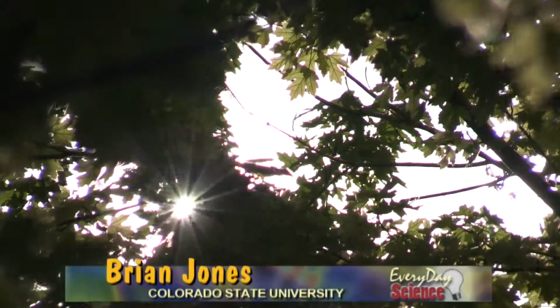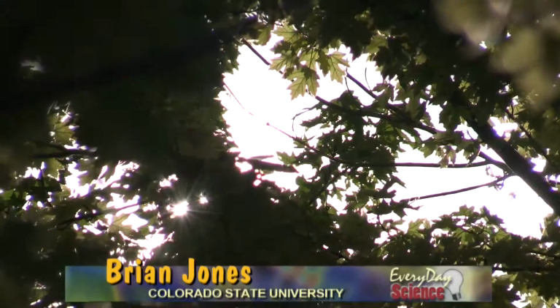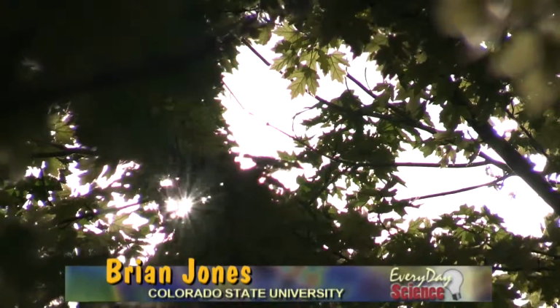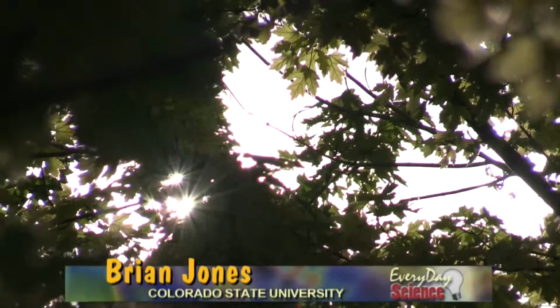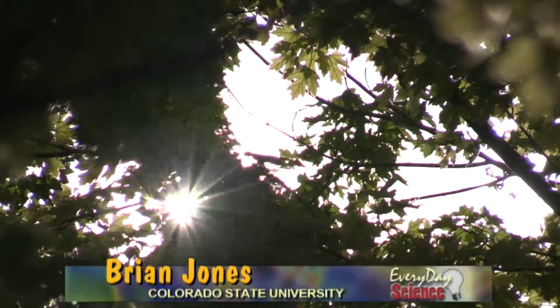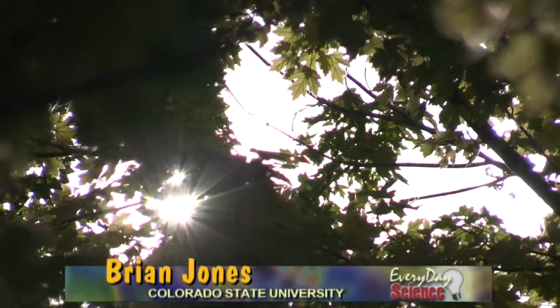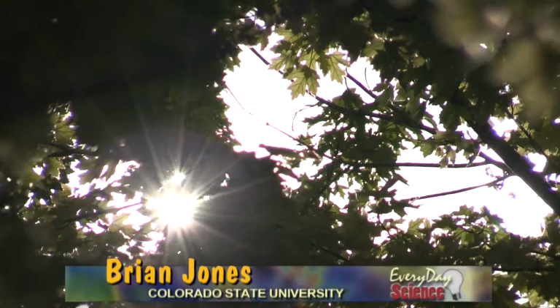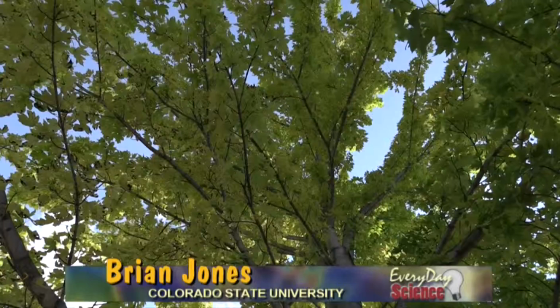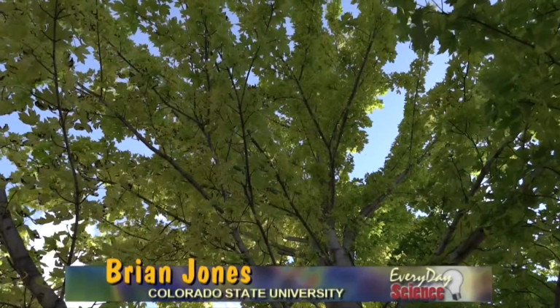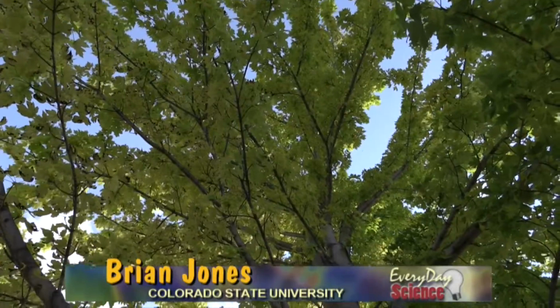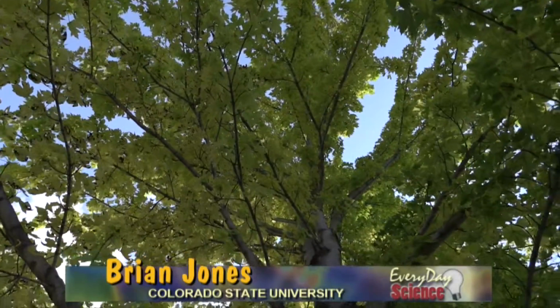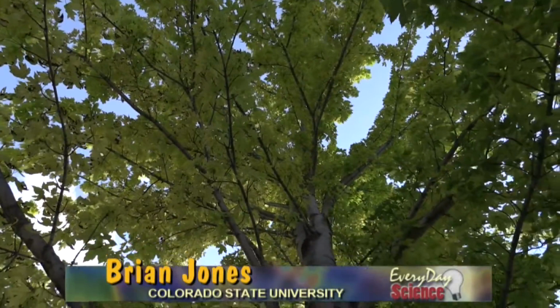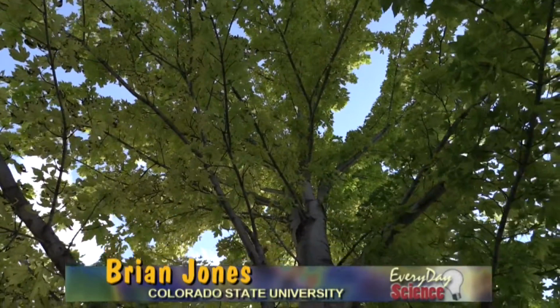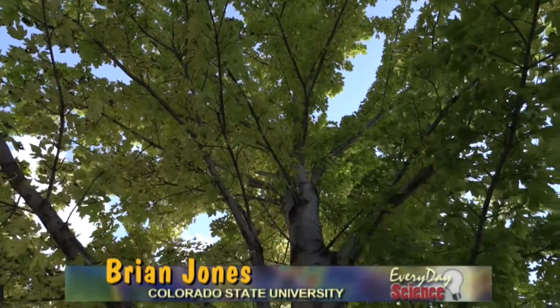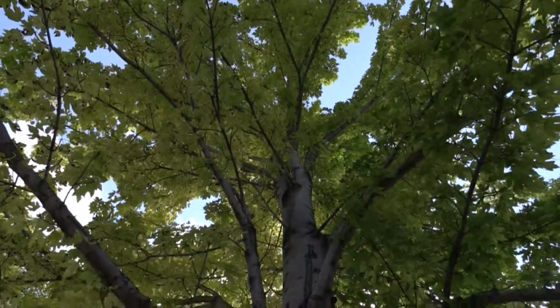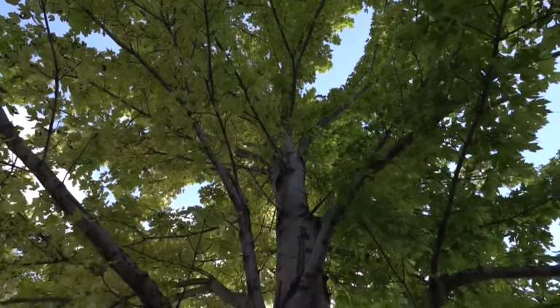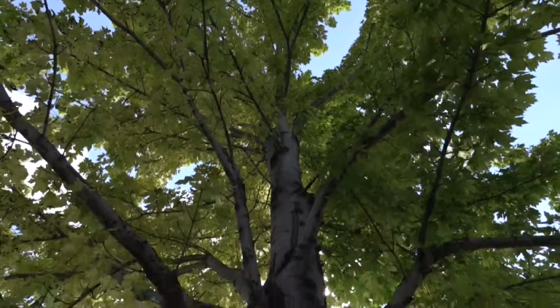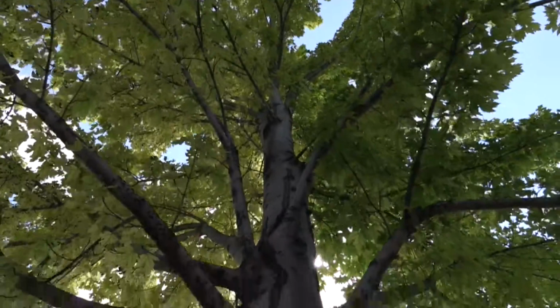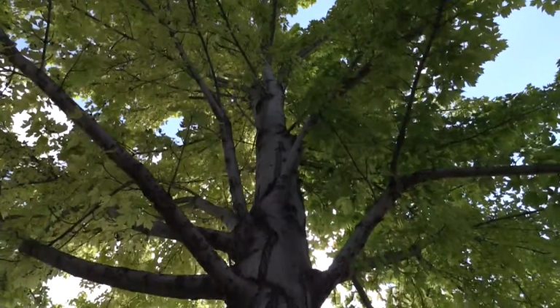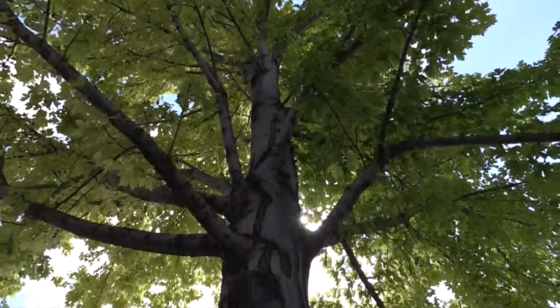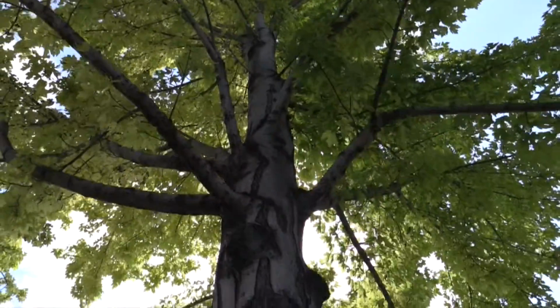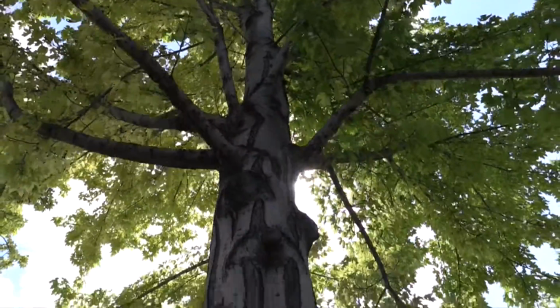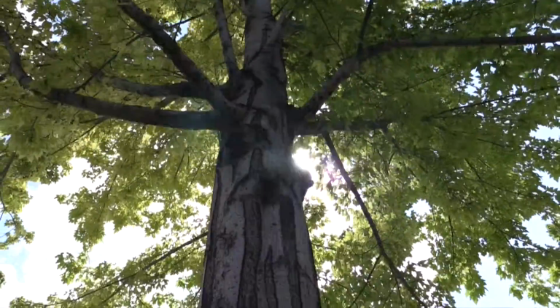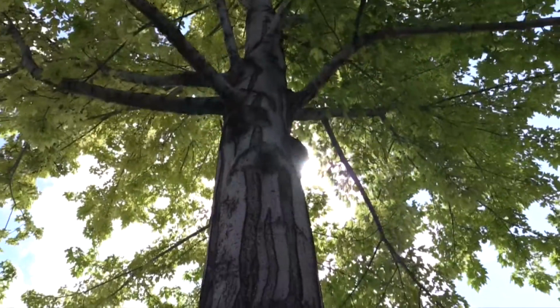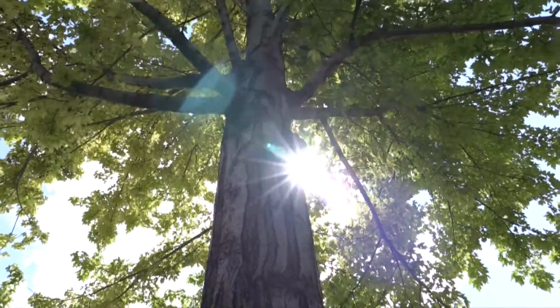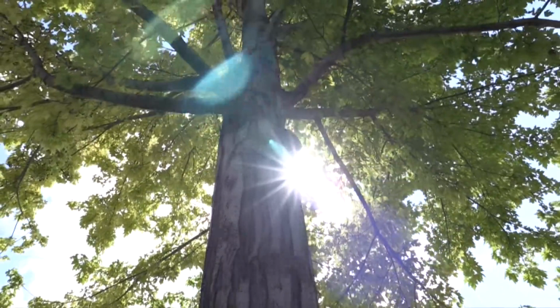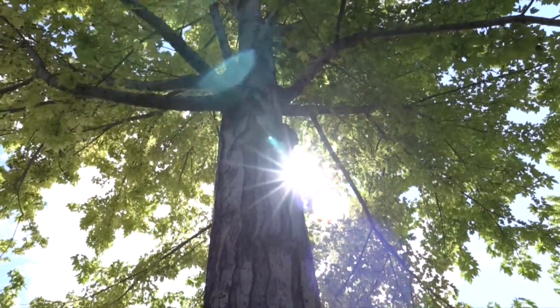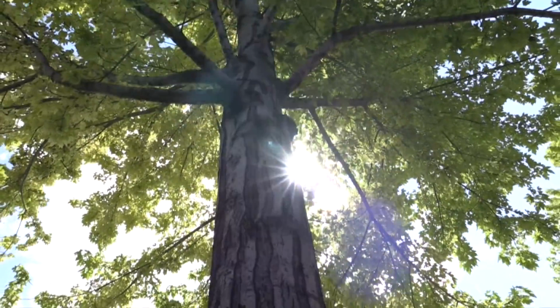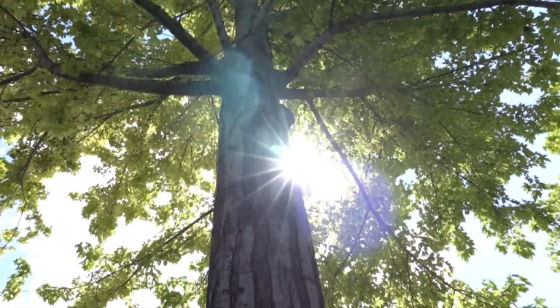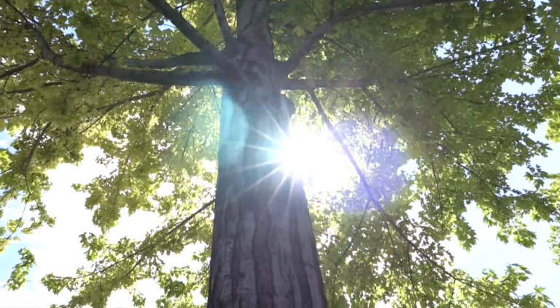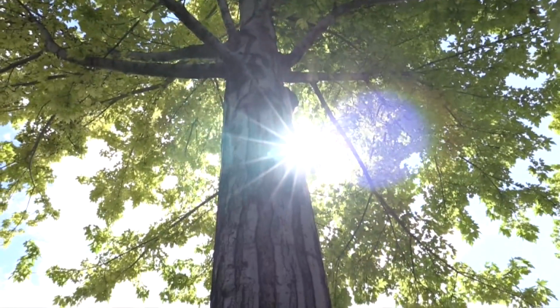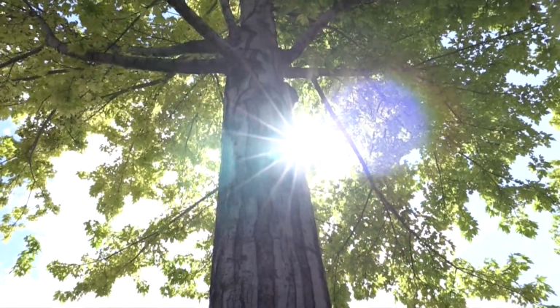Plants capture the energy in sunlight and use it to create new growth. A tree grows tall so that it has more area to capture more light and thus more energy.